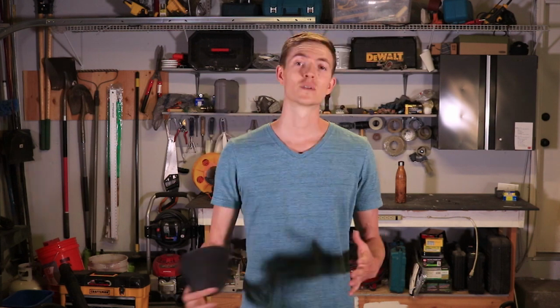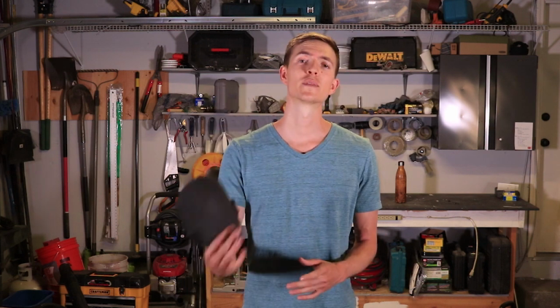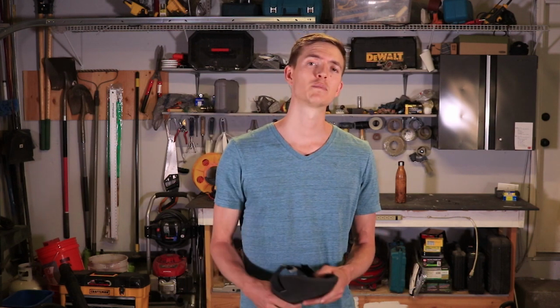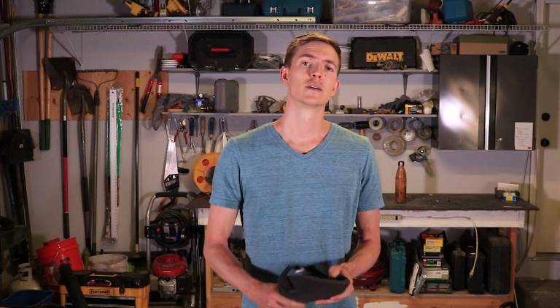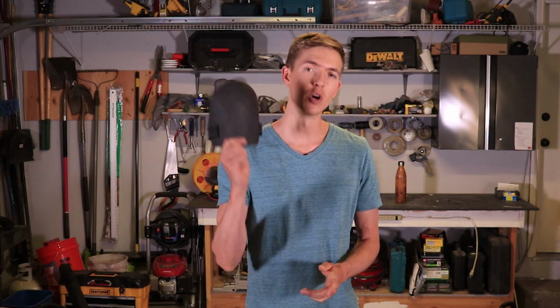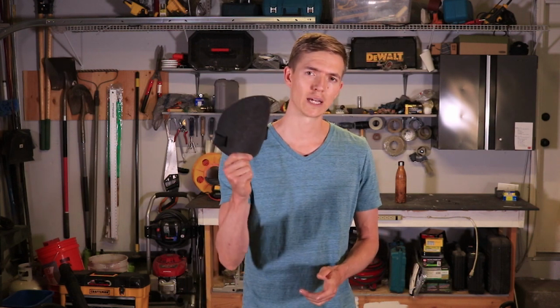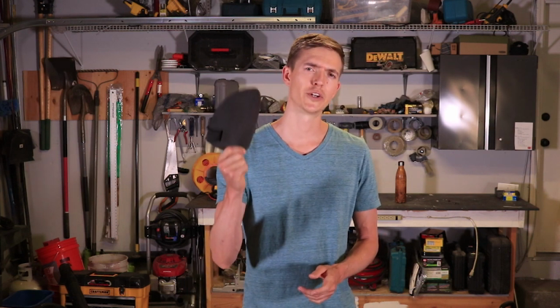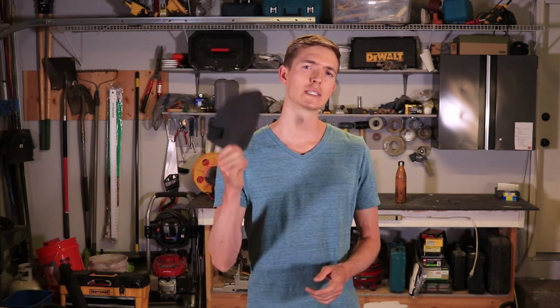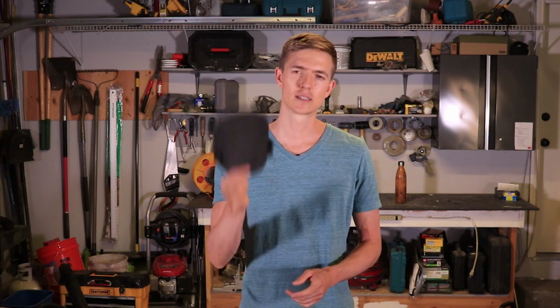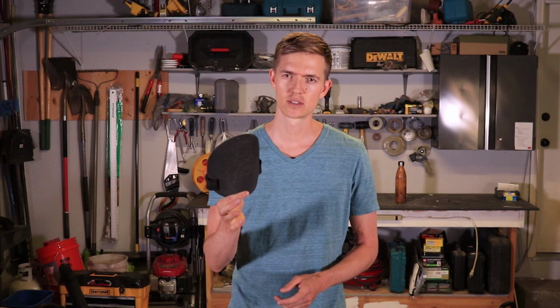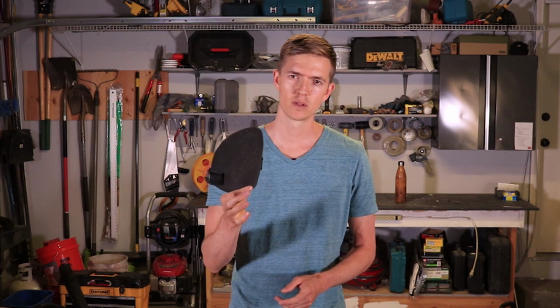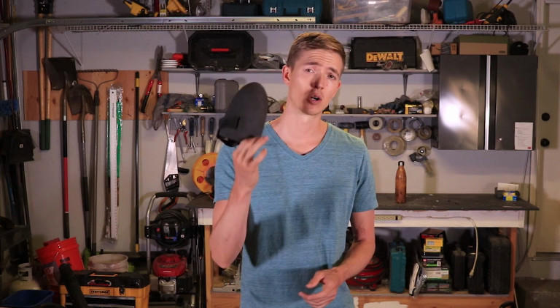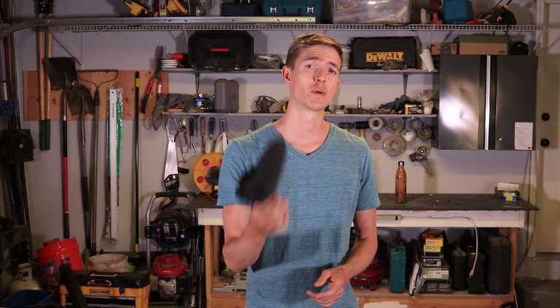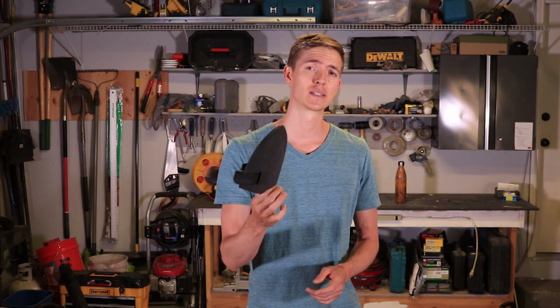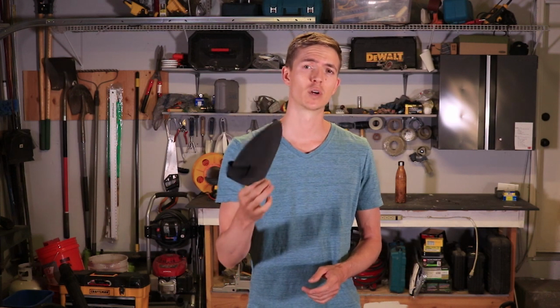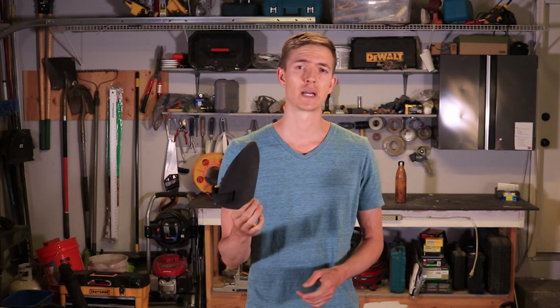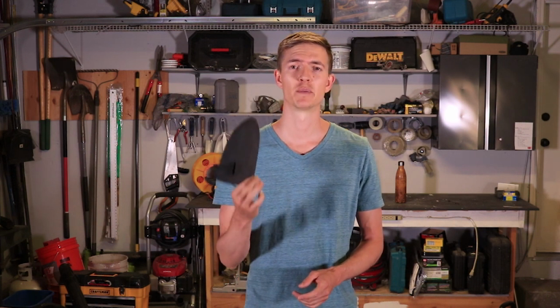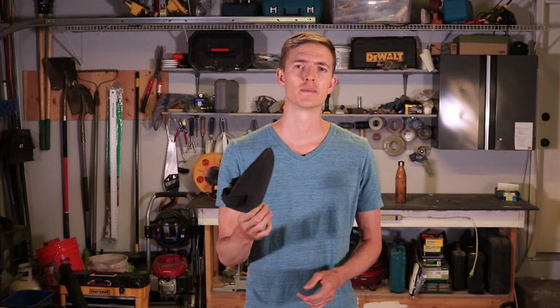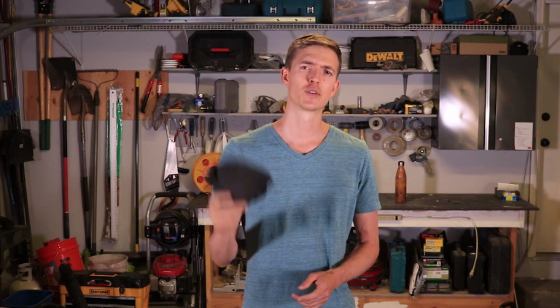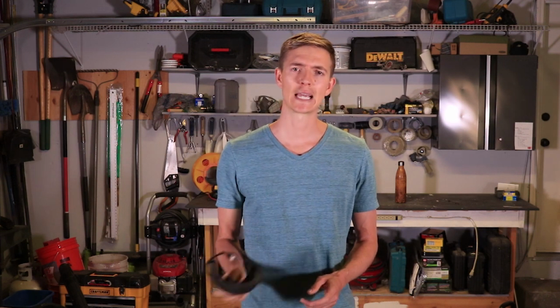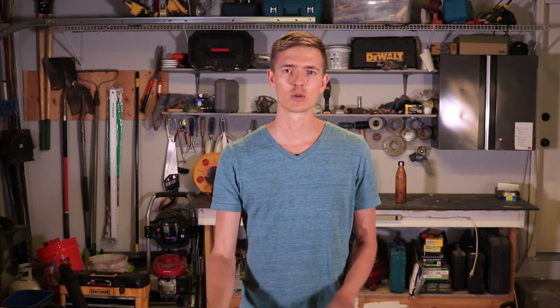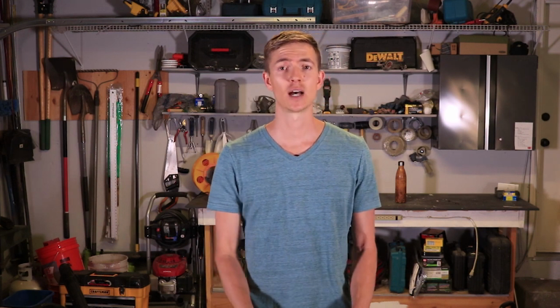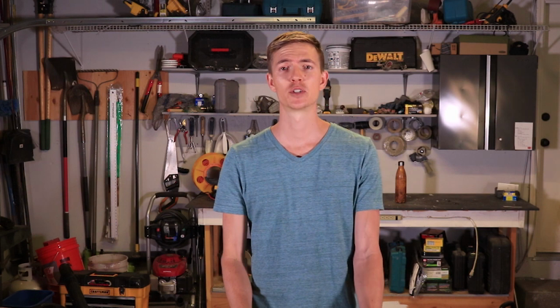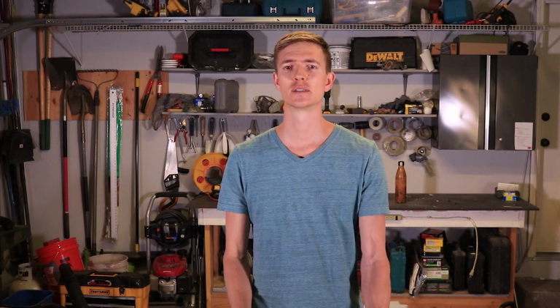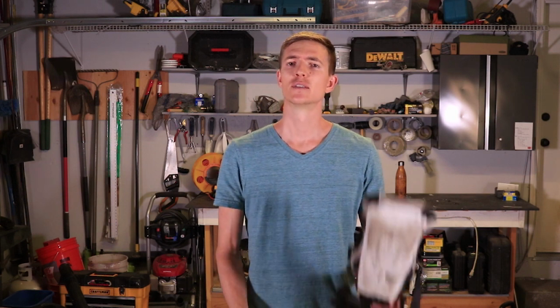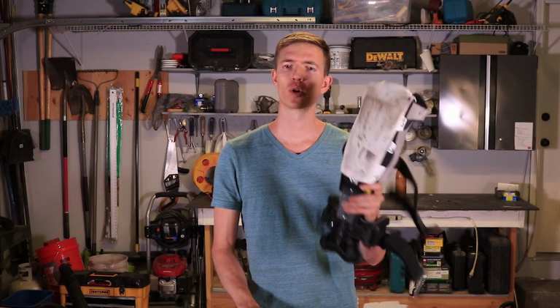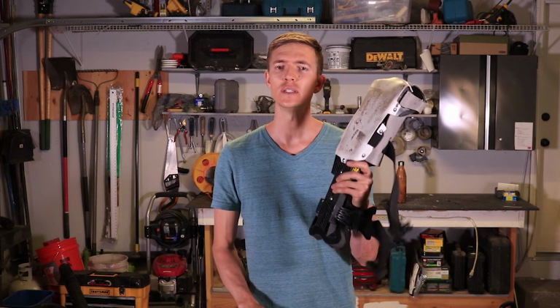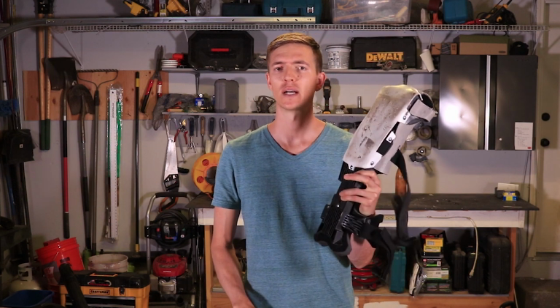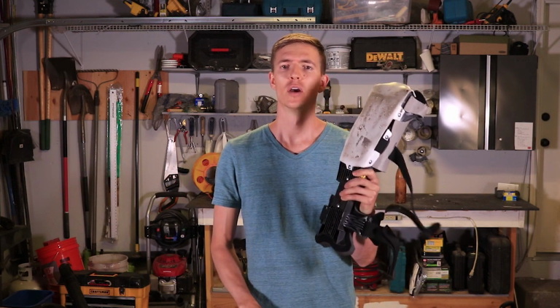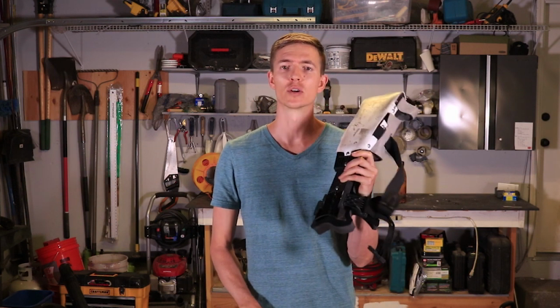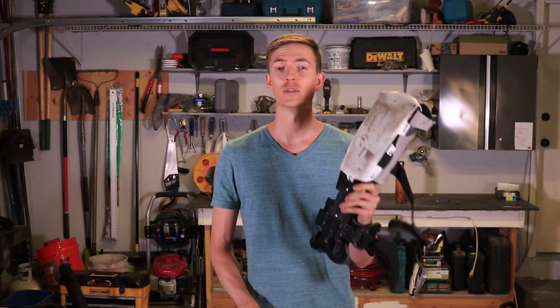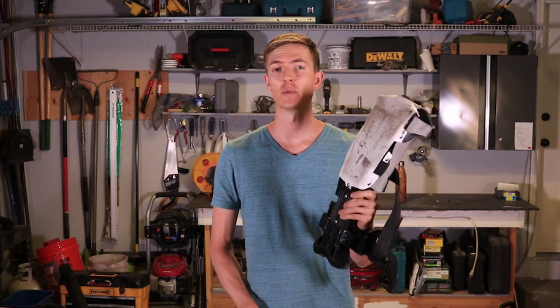To sum things up, these foam pads are not only the least expensive, they're also the best overall knee pads in my opinion. And if you're spending hours at a time on your knees, these Pro Knee knee pads are definitely recommended.